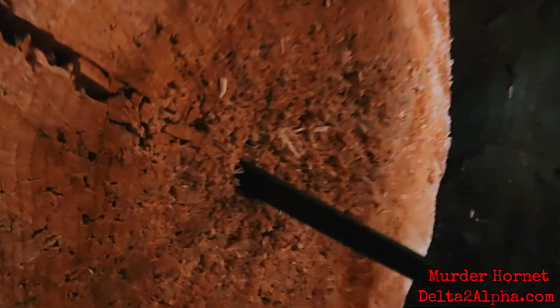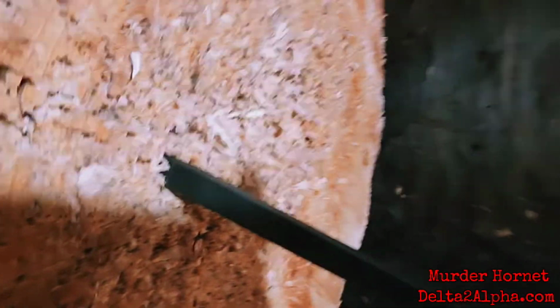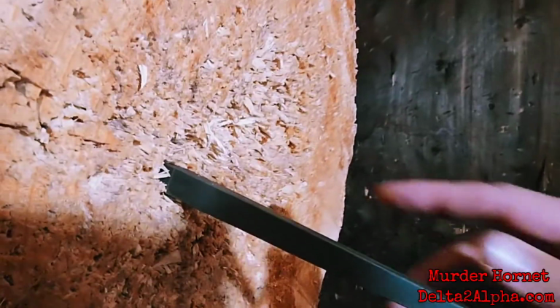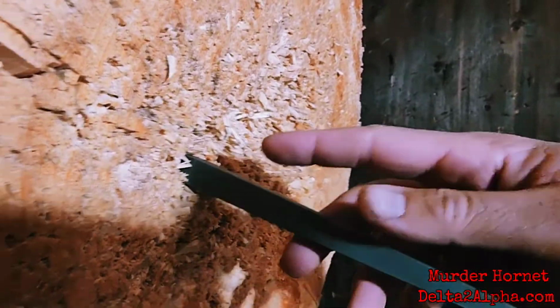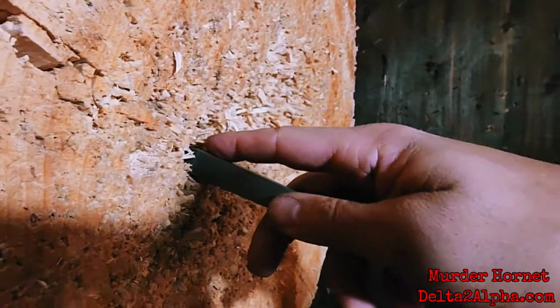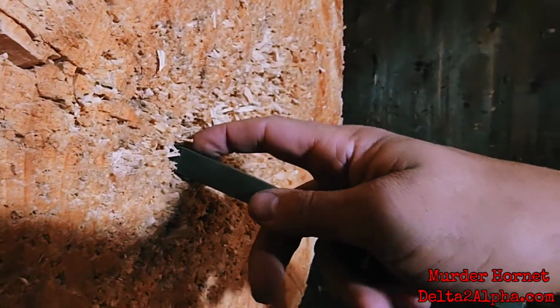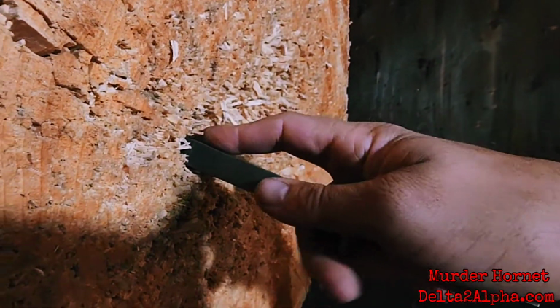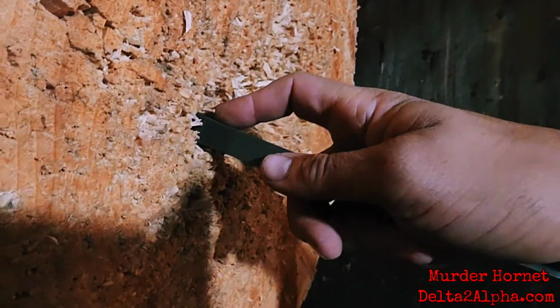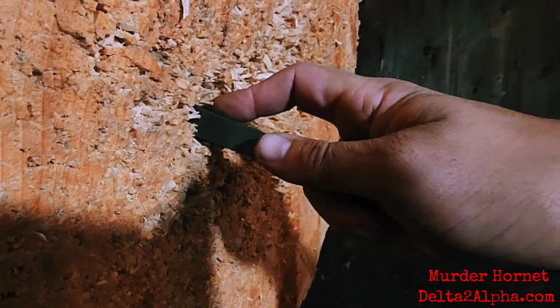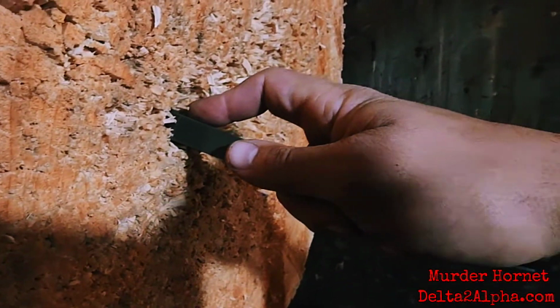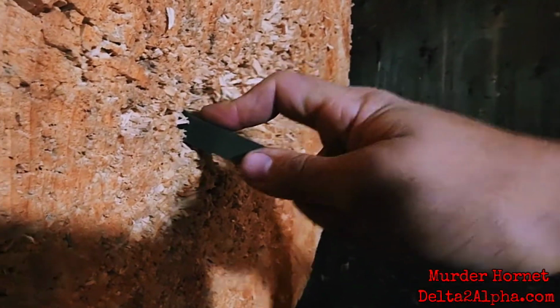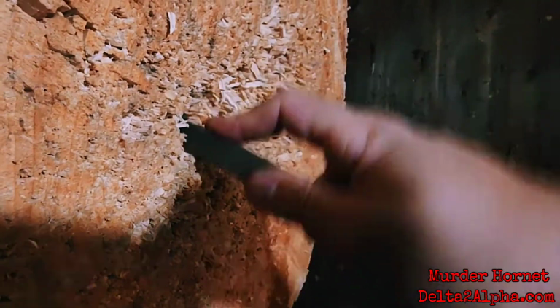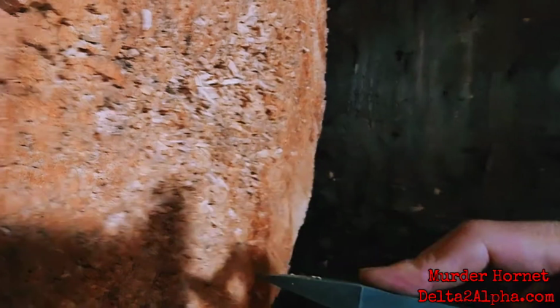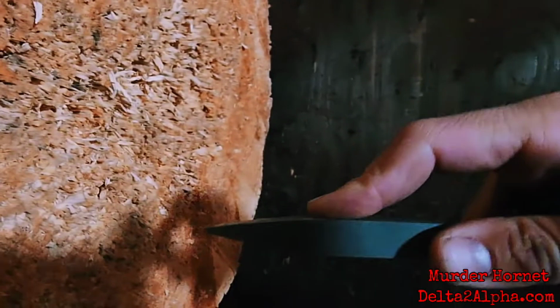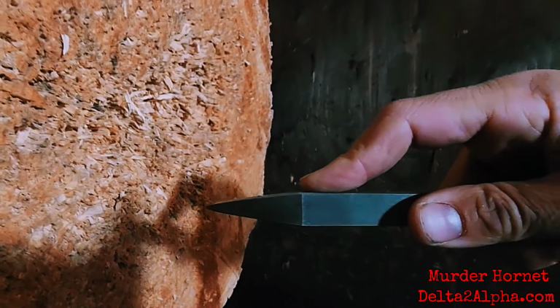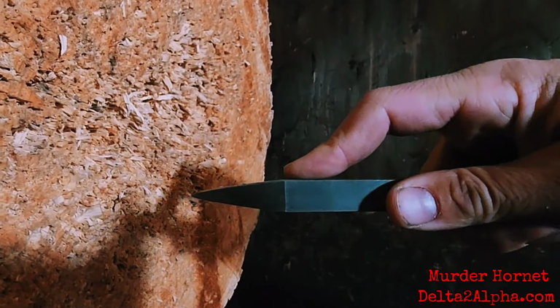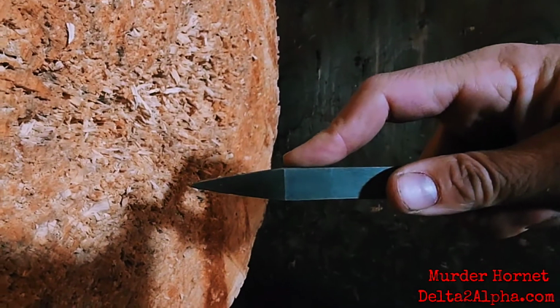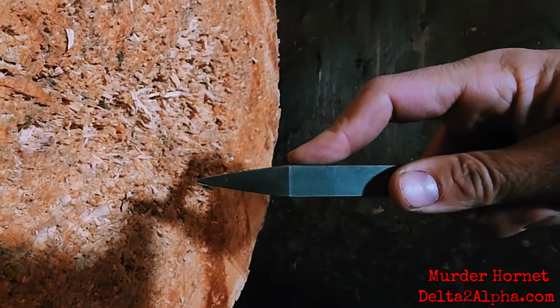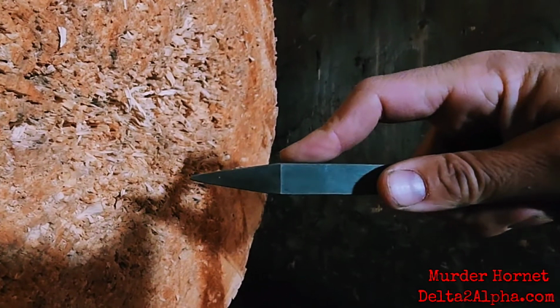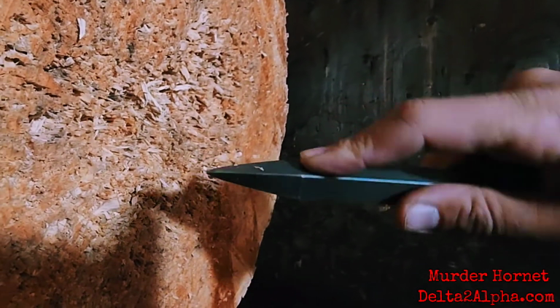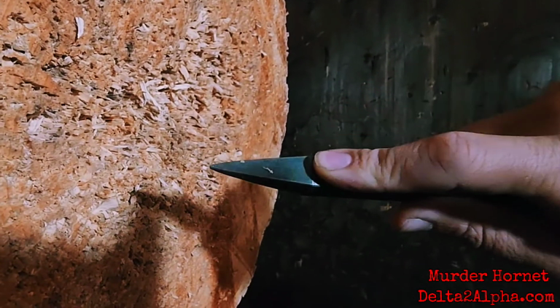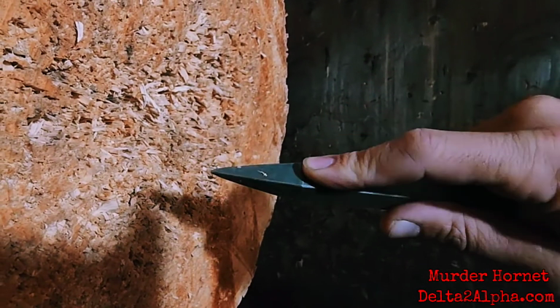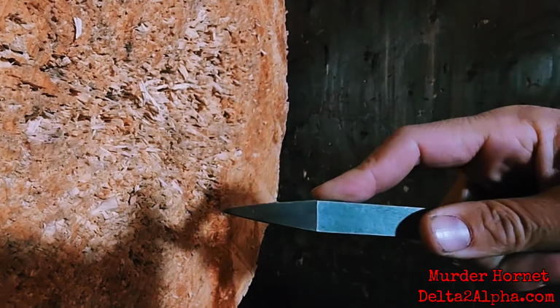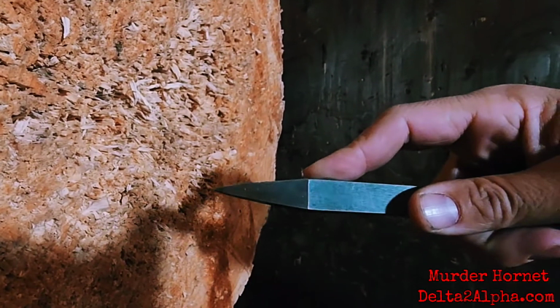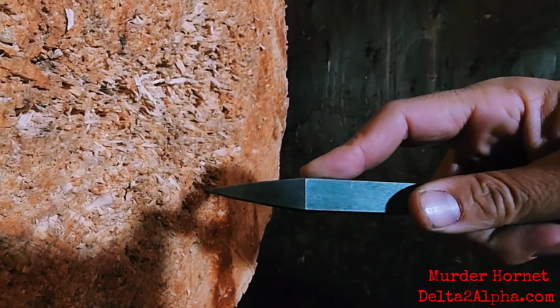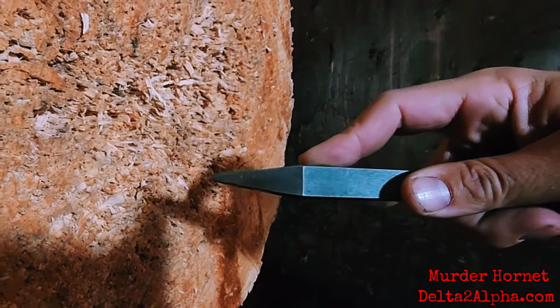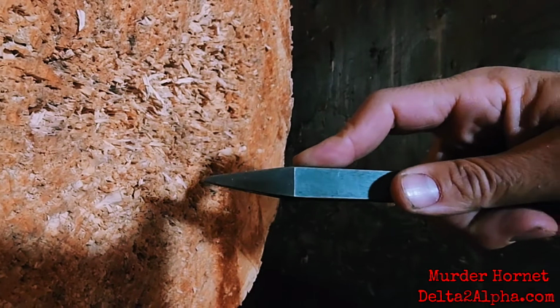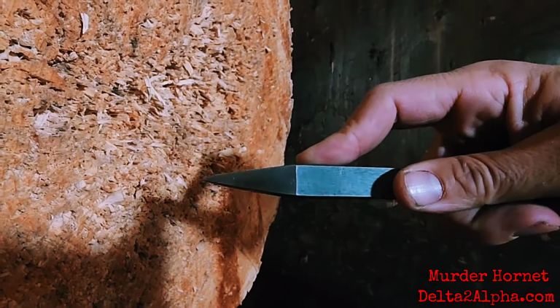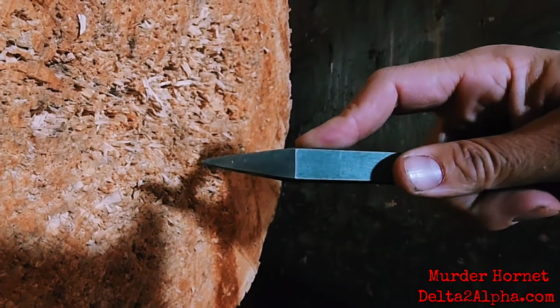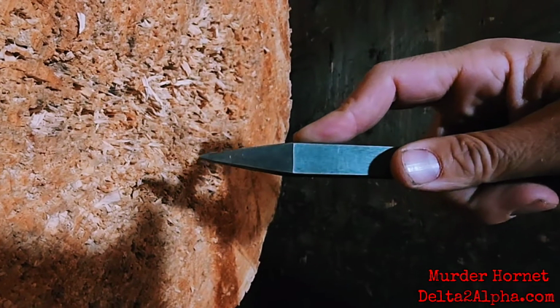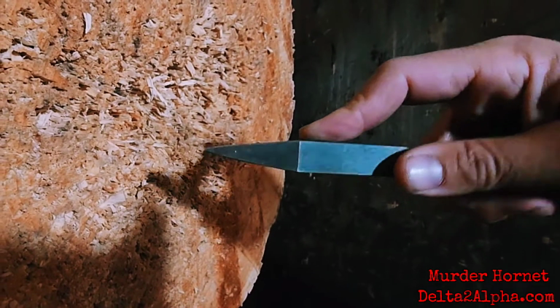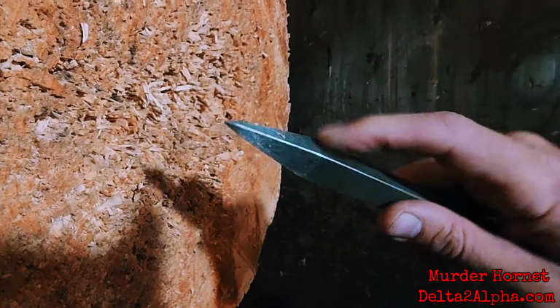So this just punched a five eighths of an inch hole this deep into a stump. They don't so much pierce the target as they just punch holes in it.